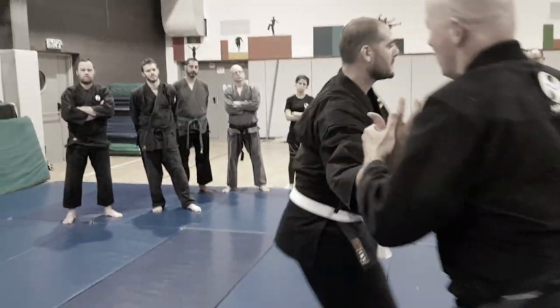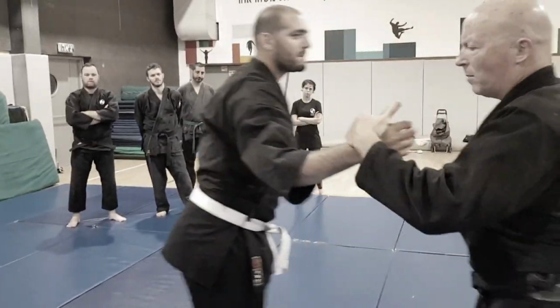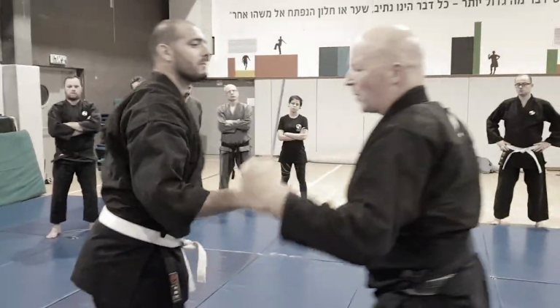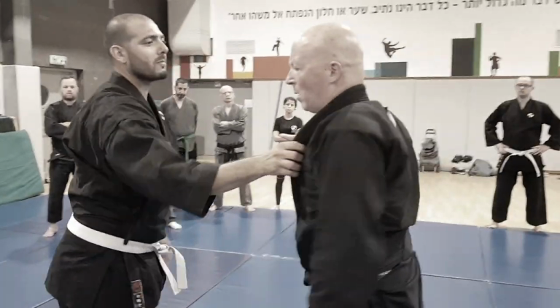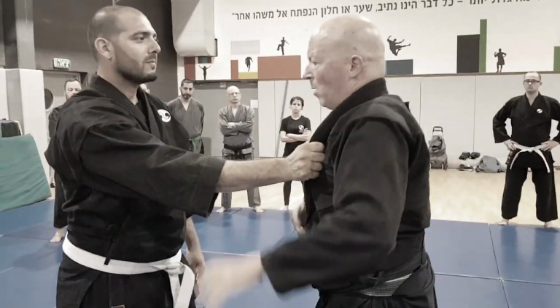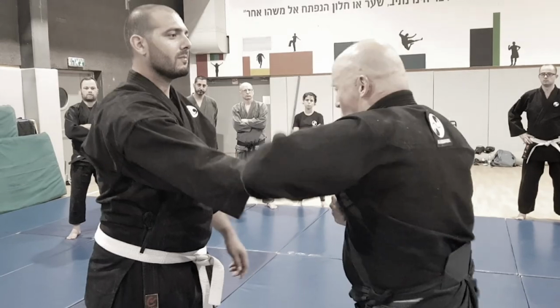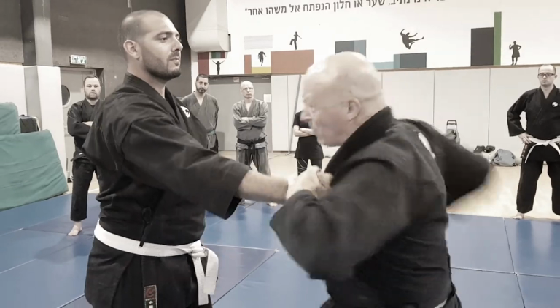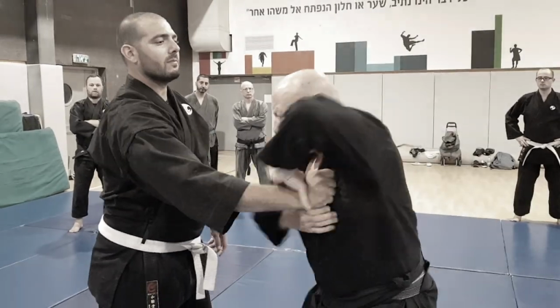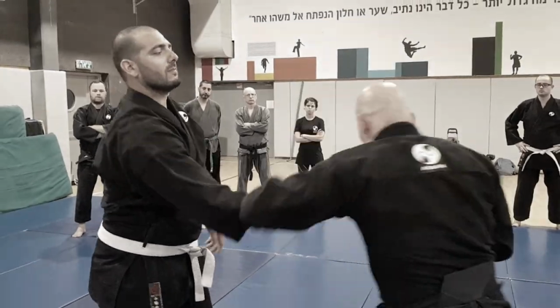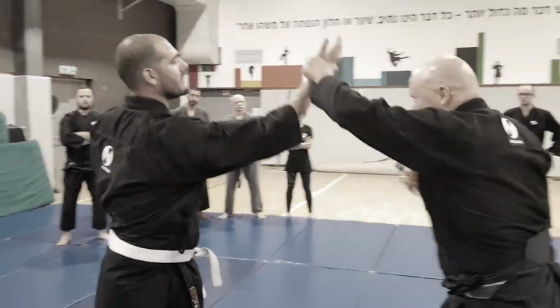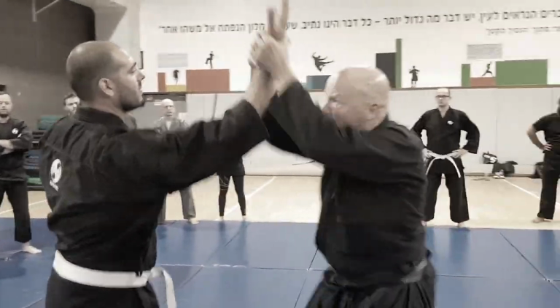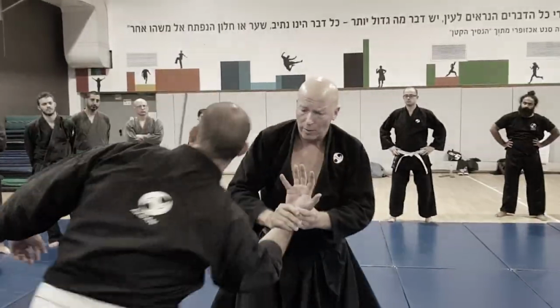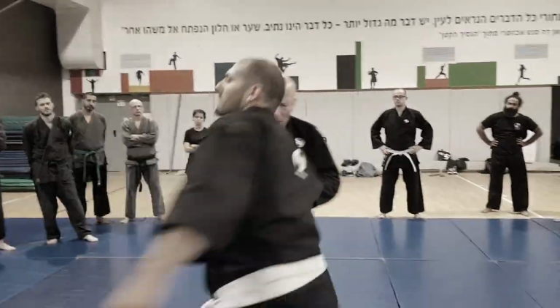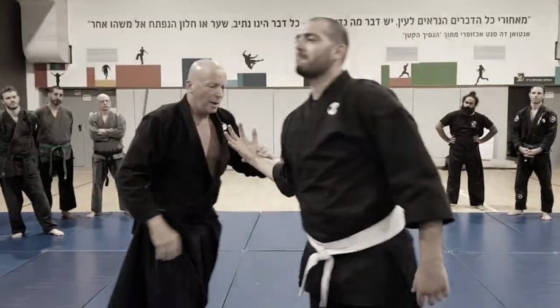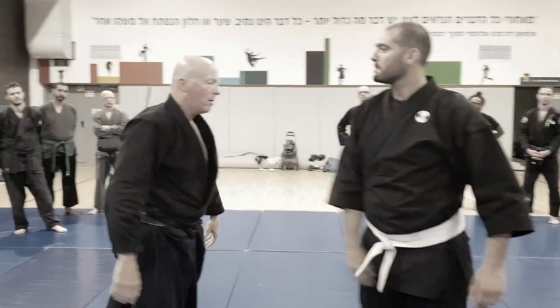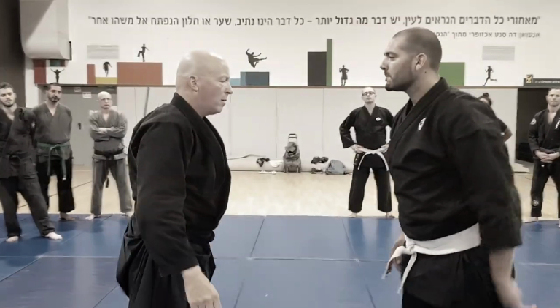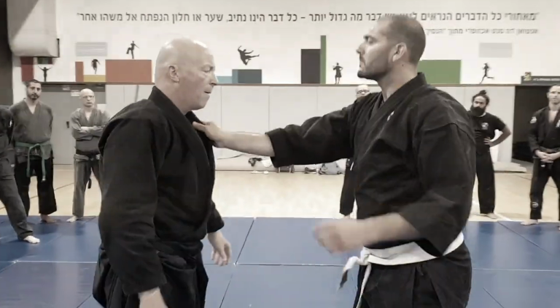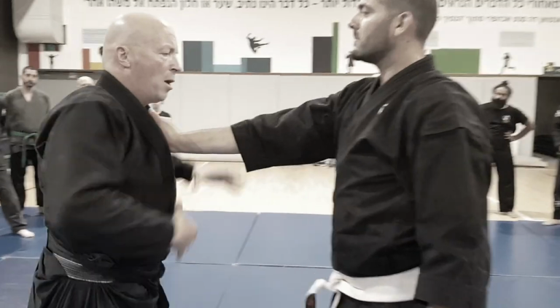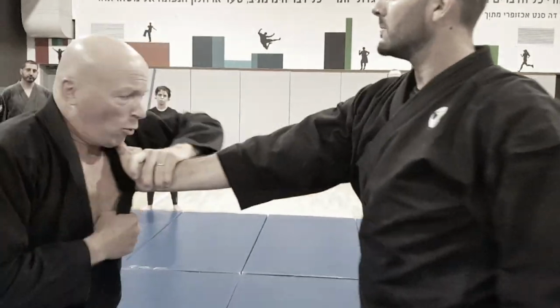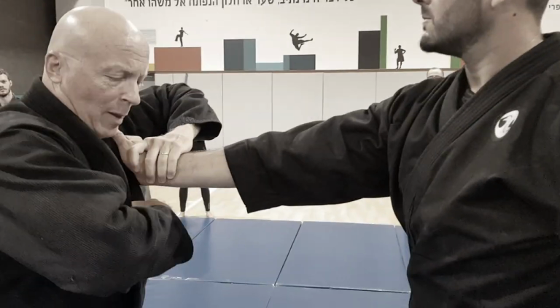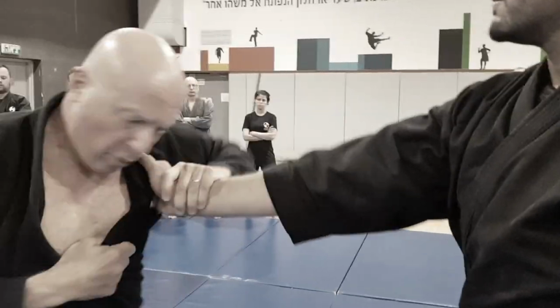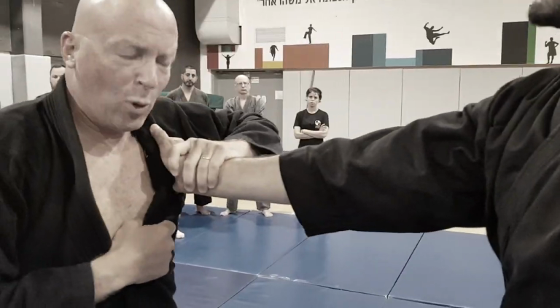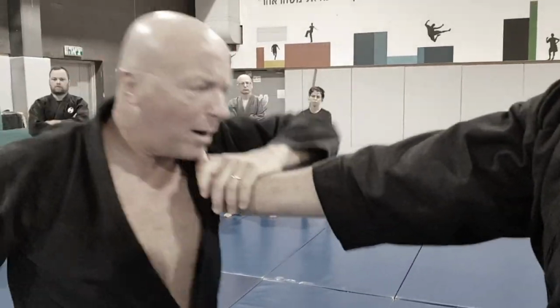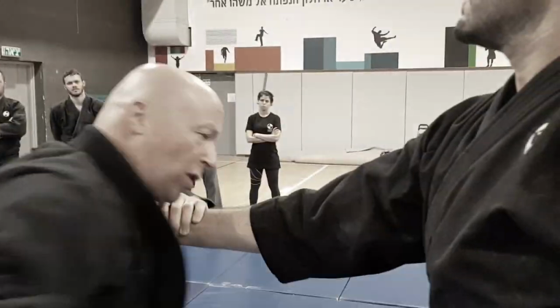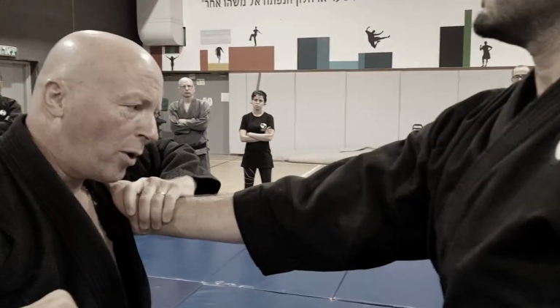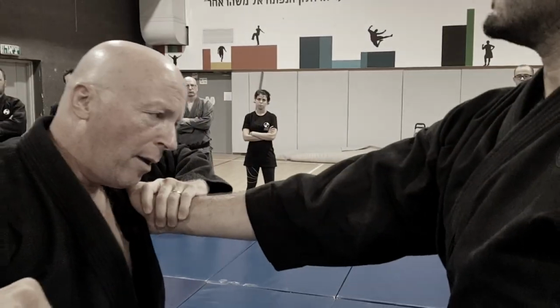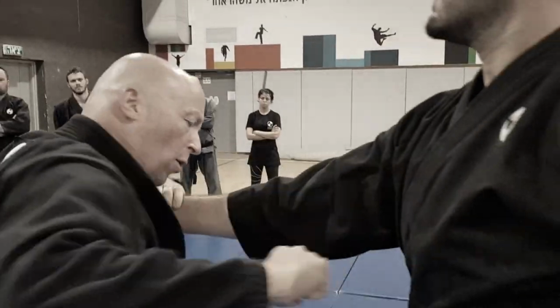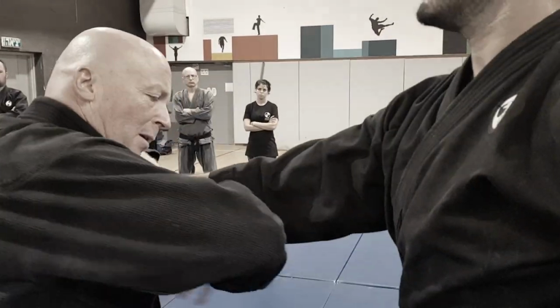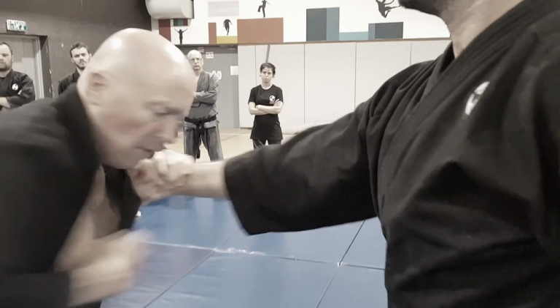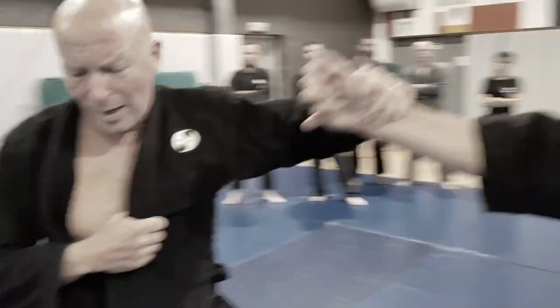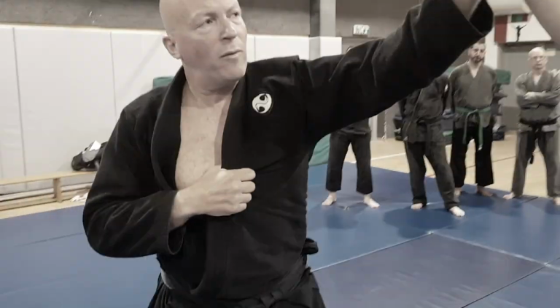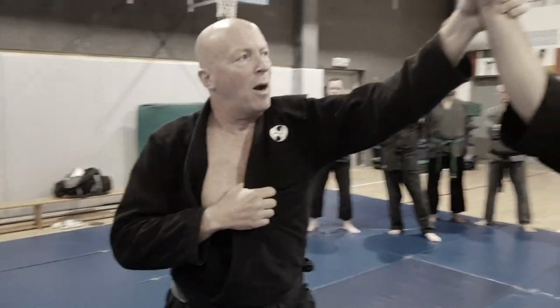One, two — I can do it again. Grab it, it will not pull apart — destroy the nerves, and you have the omote.